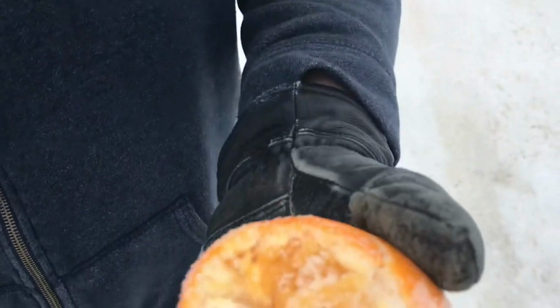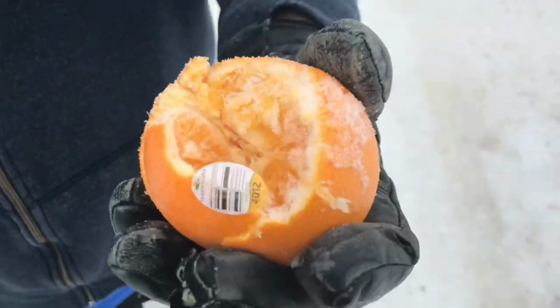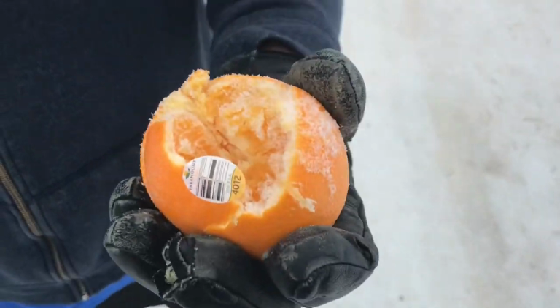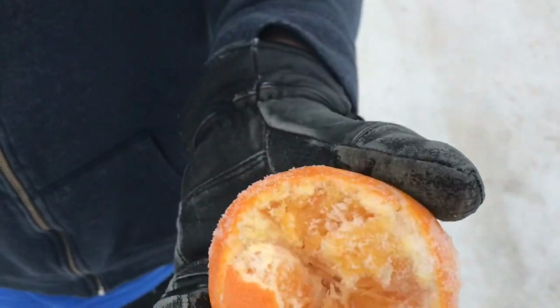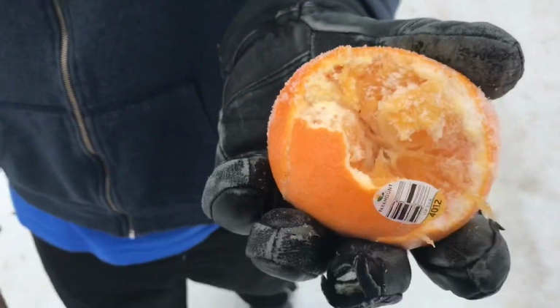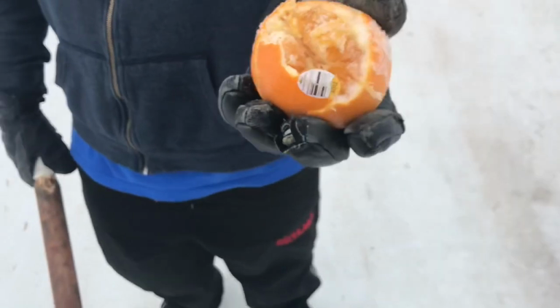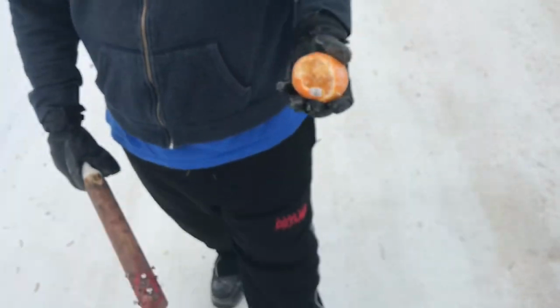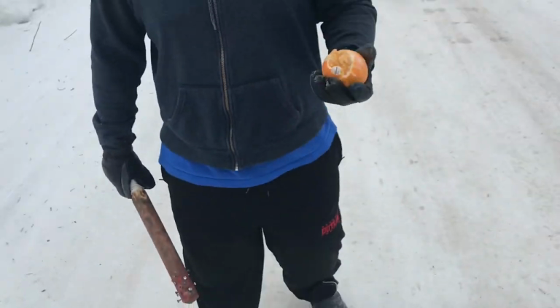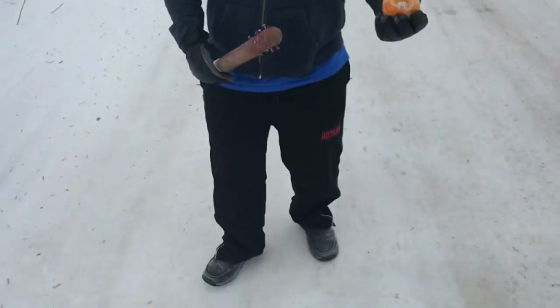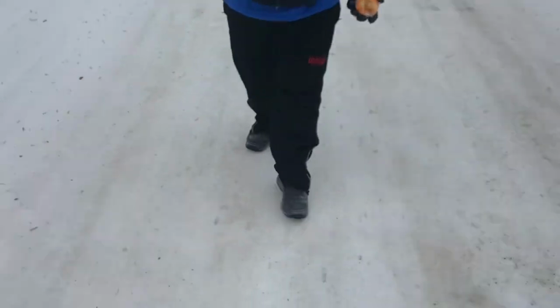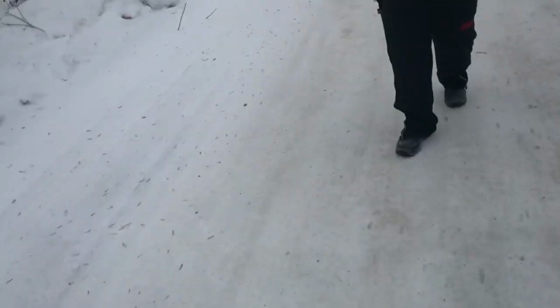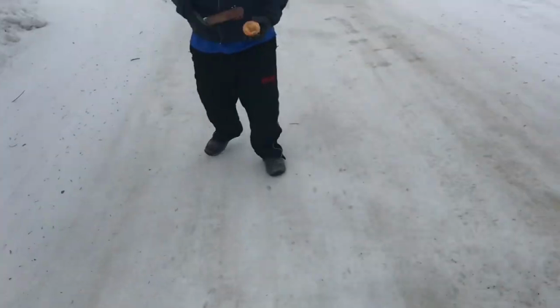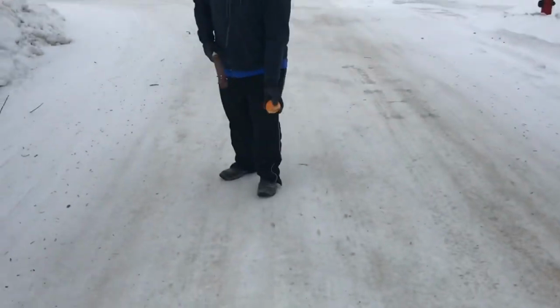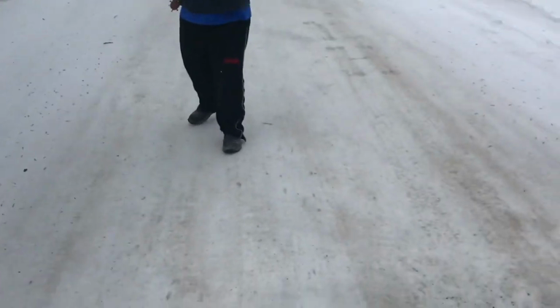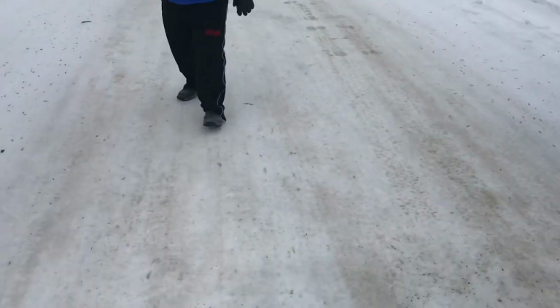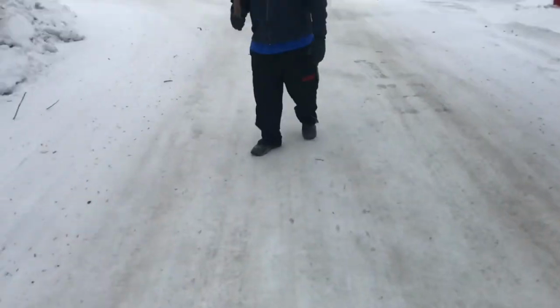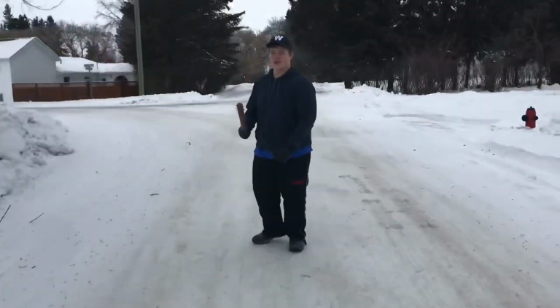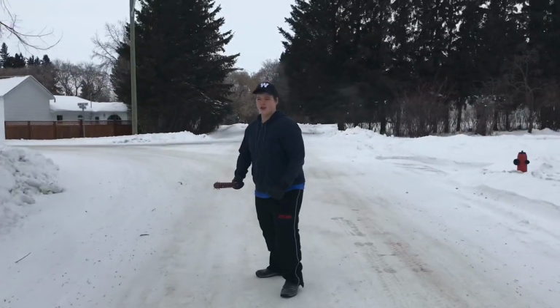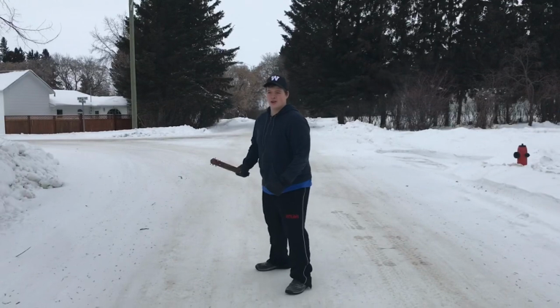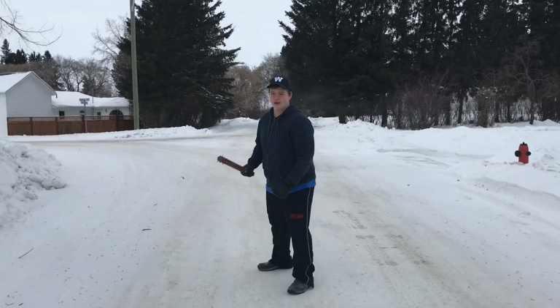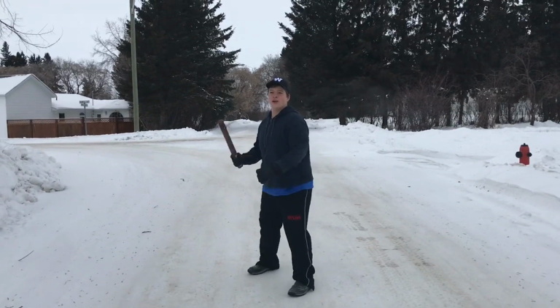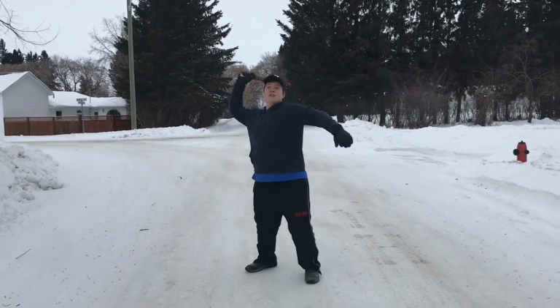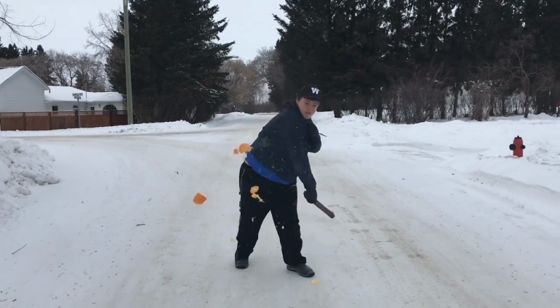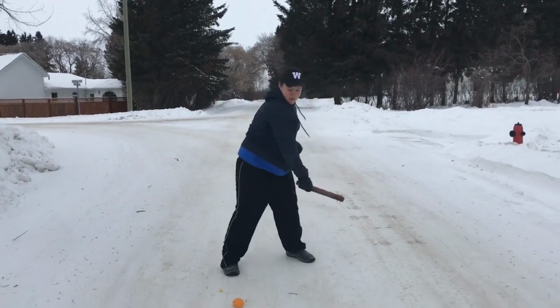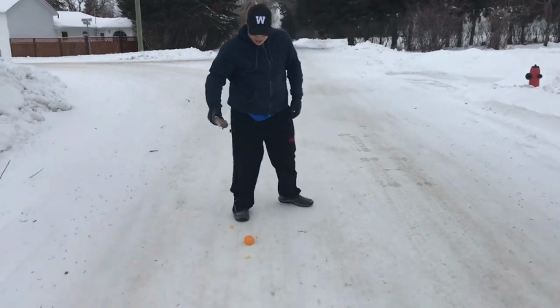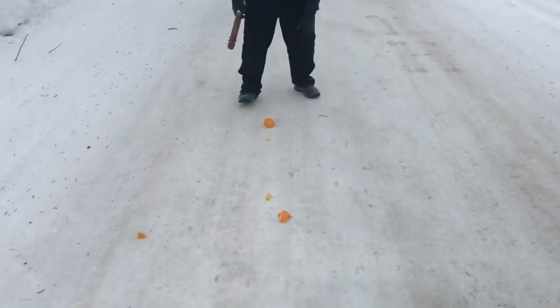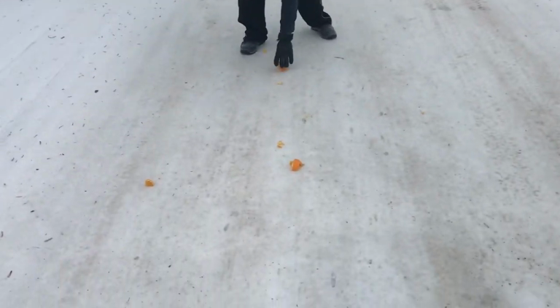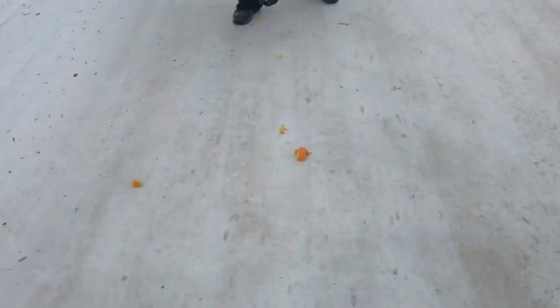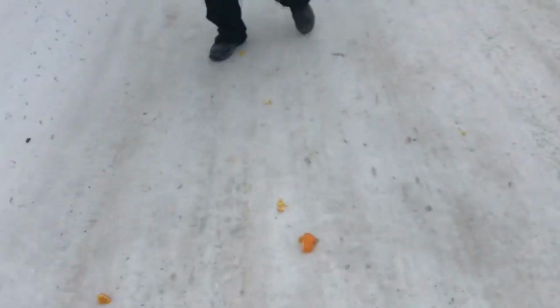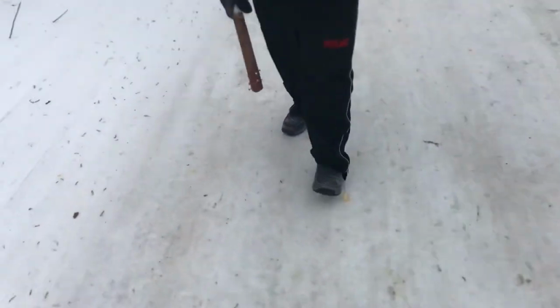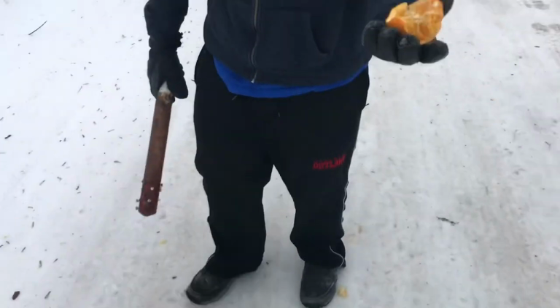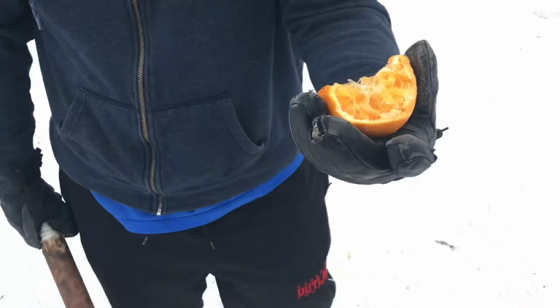That's a lot of damage. How about a little more? Toss it again. That's even more damage.